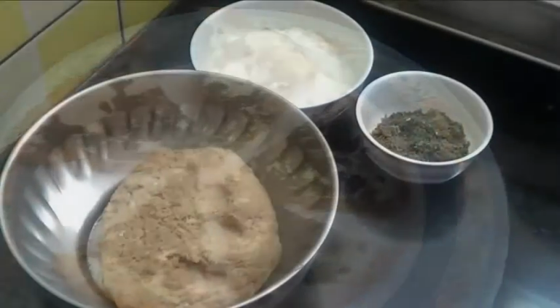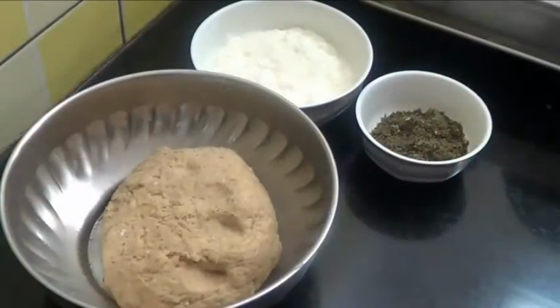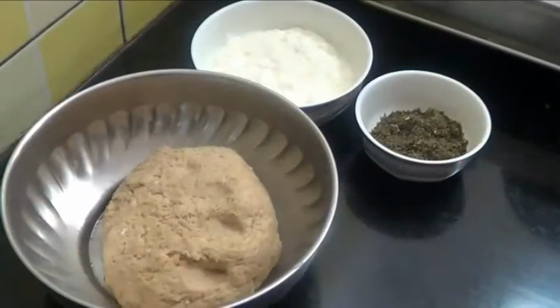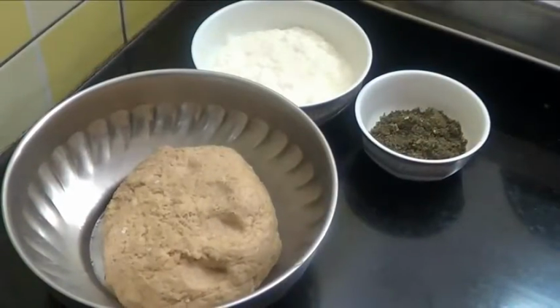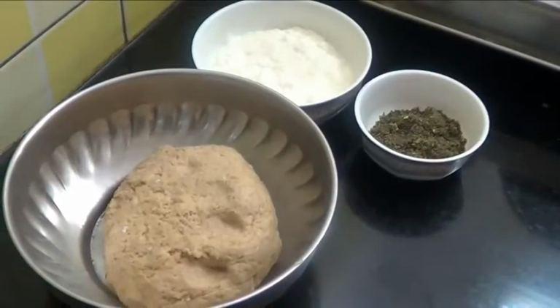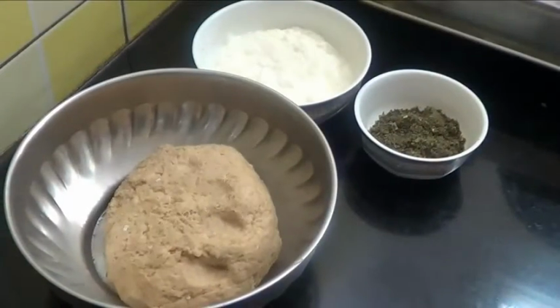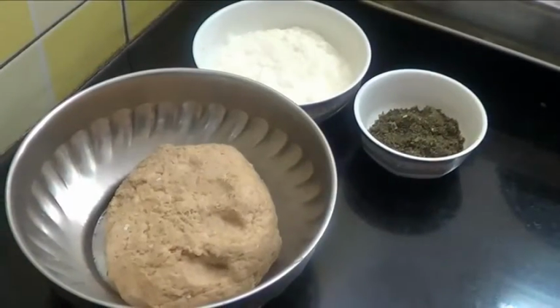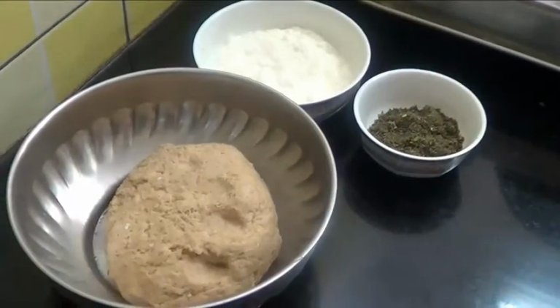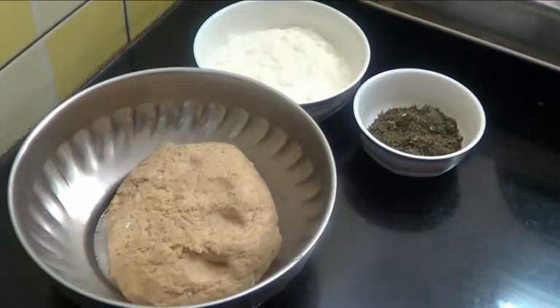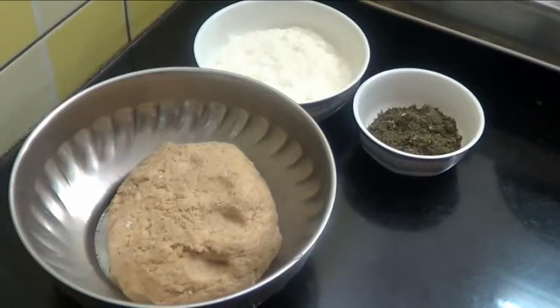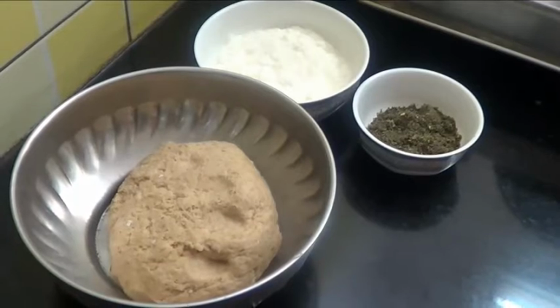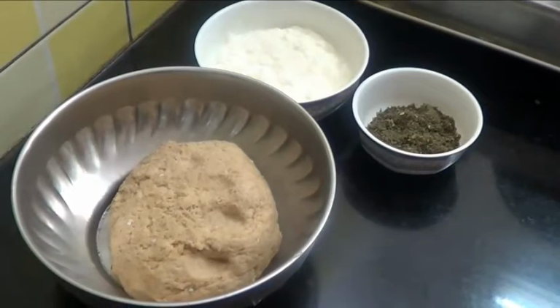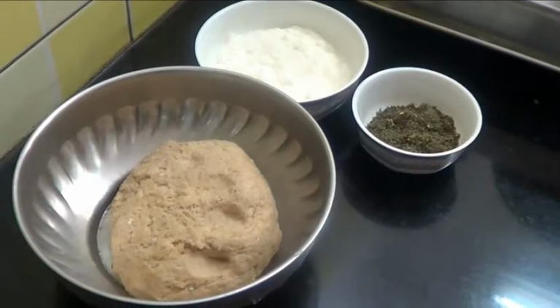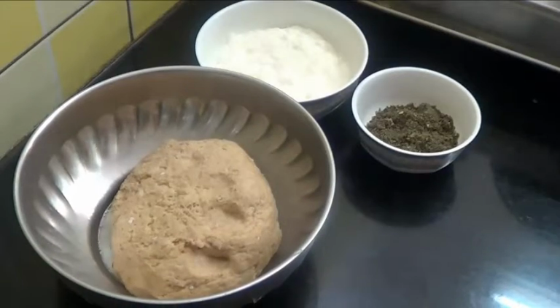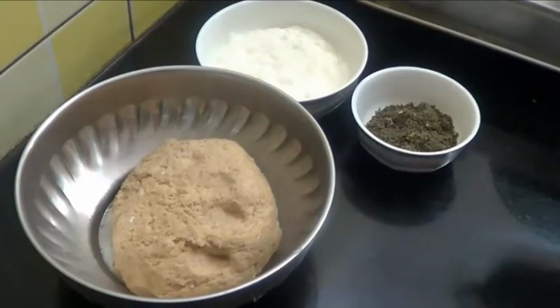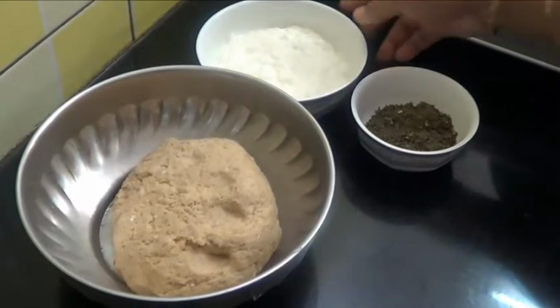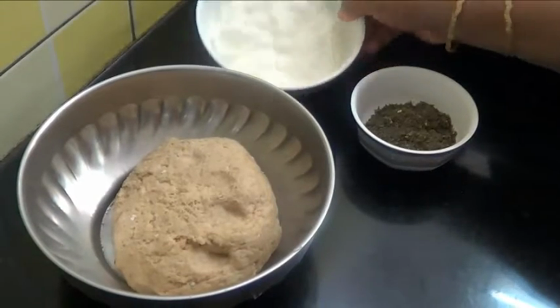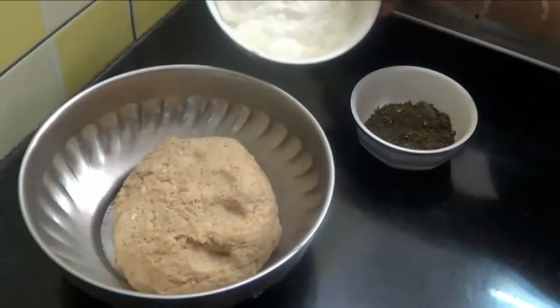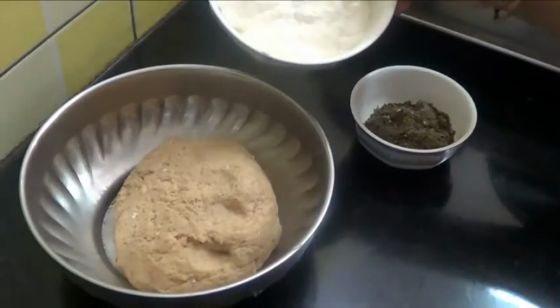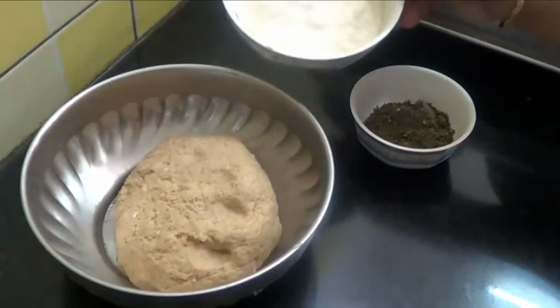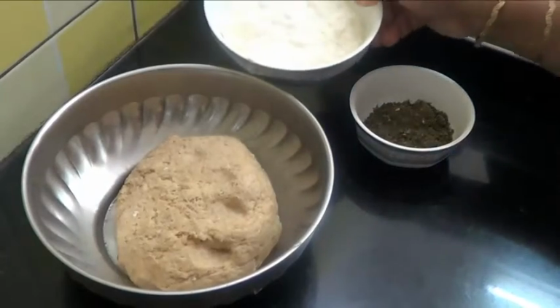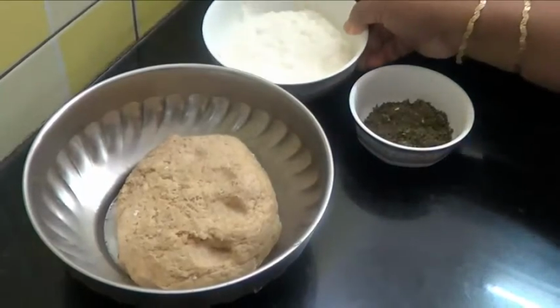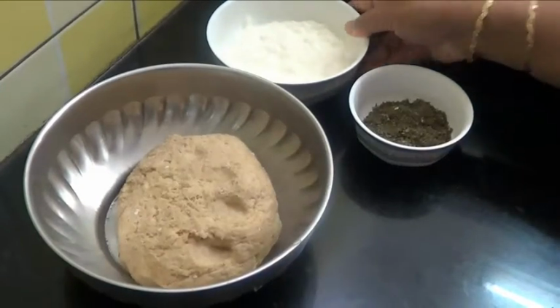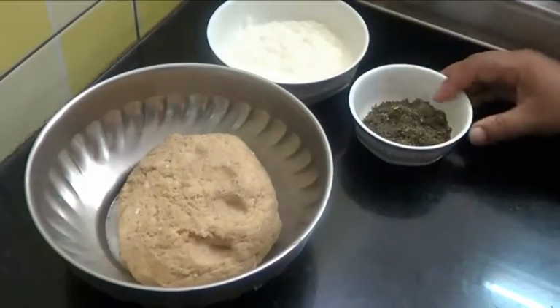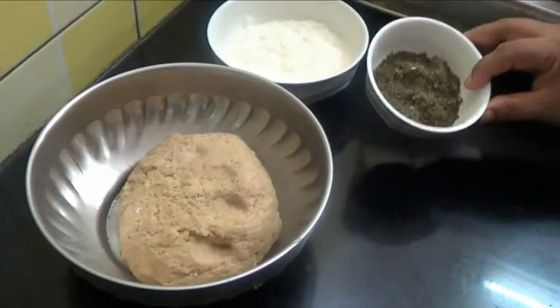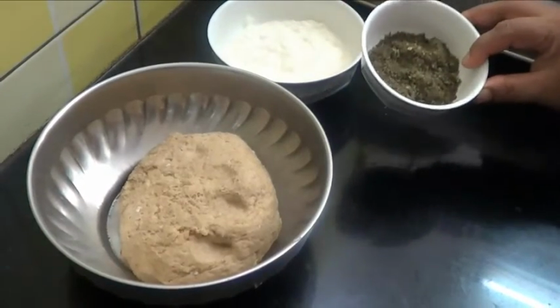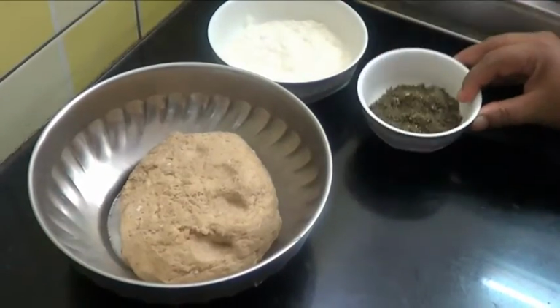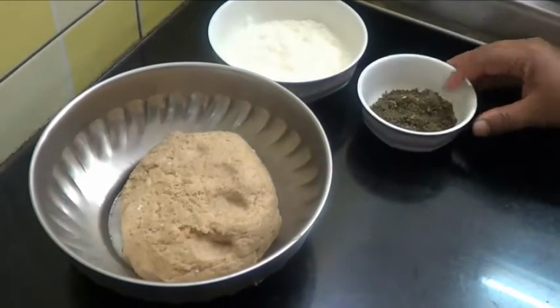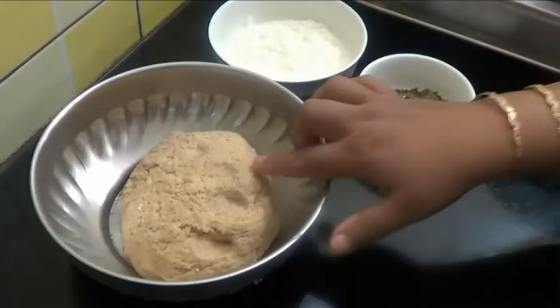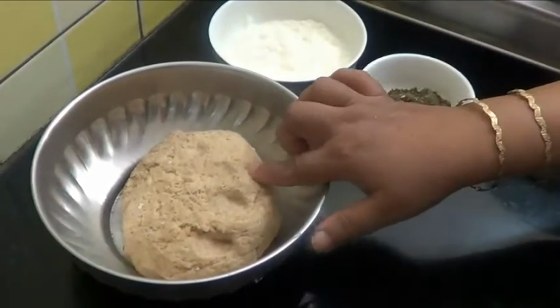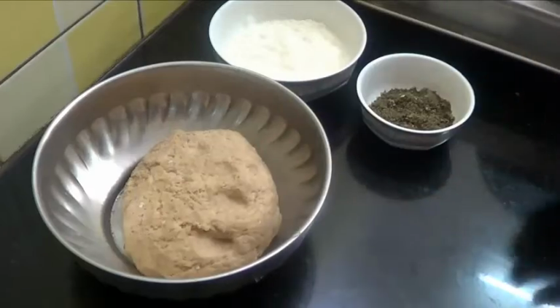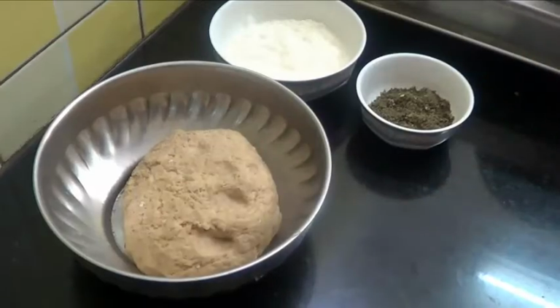Hello and welcome. Today I am going to show you how to make Labneh Za'atar. That is a Lebanese recipe. Labneh means hung curd. So you have taken this hung curd — this is za'atar powder and this is pizza dough.